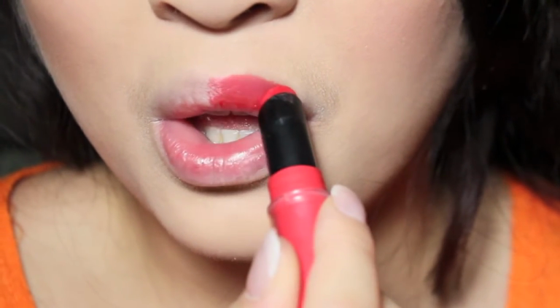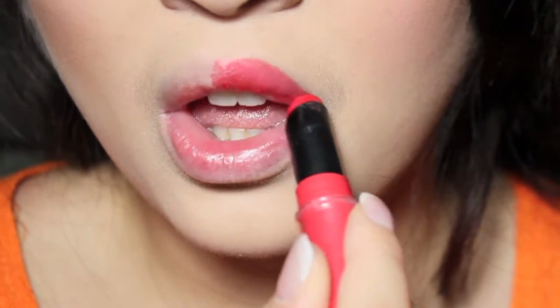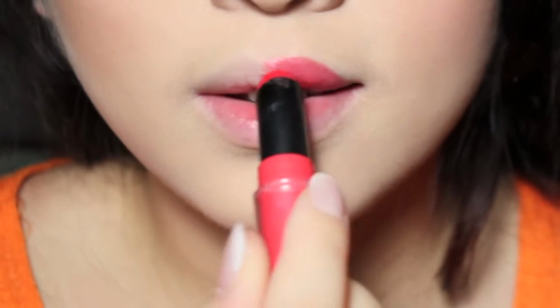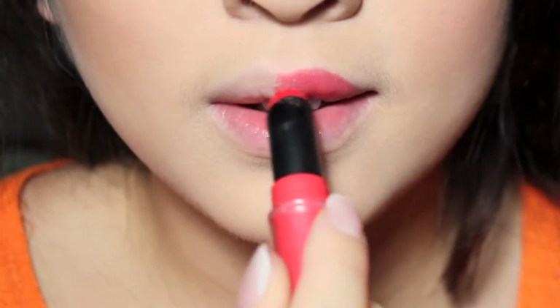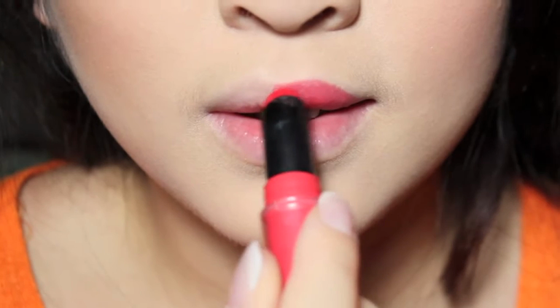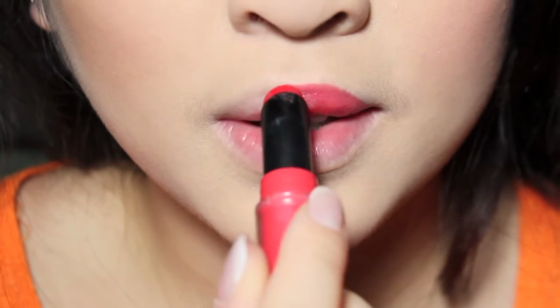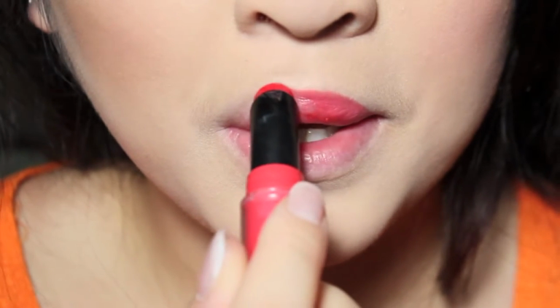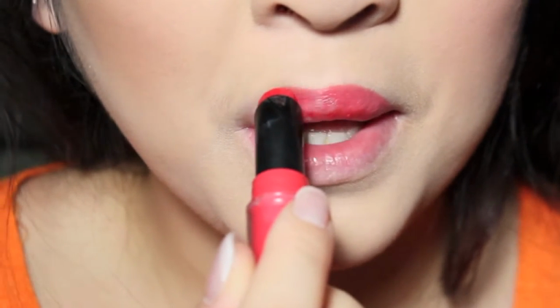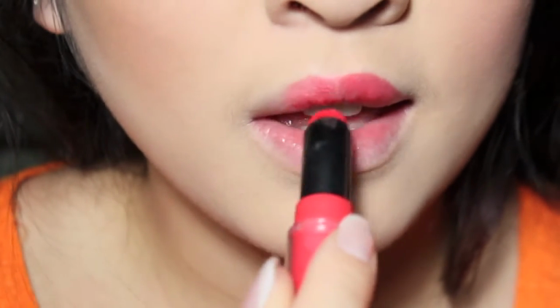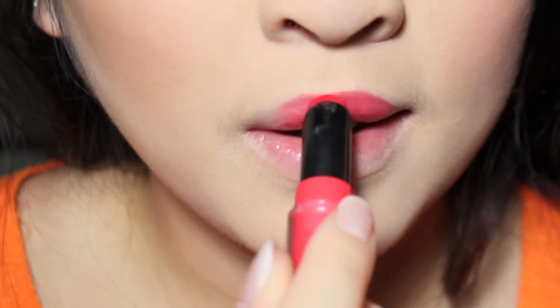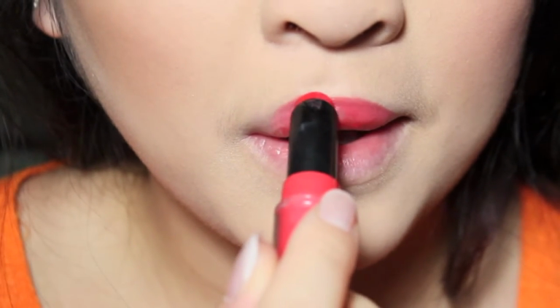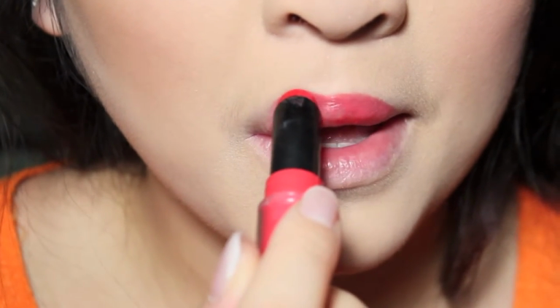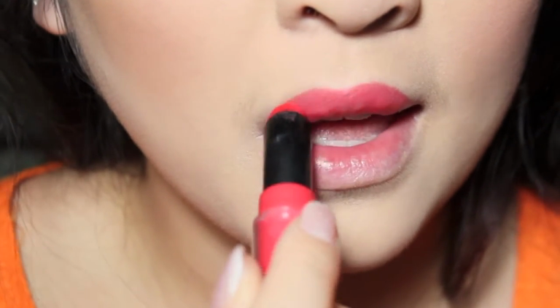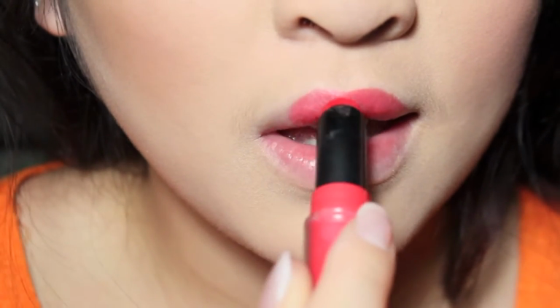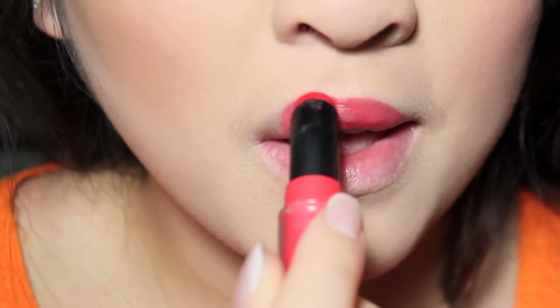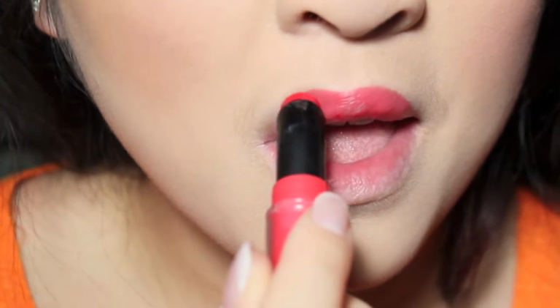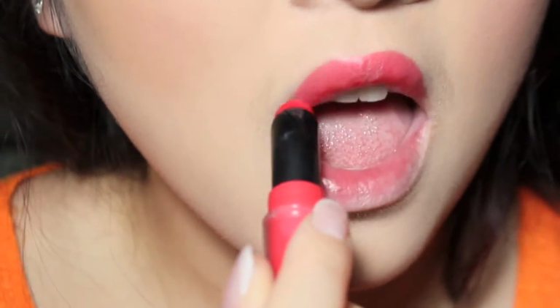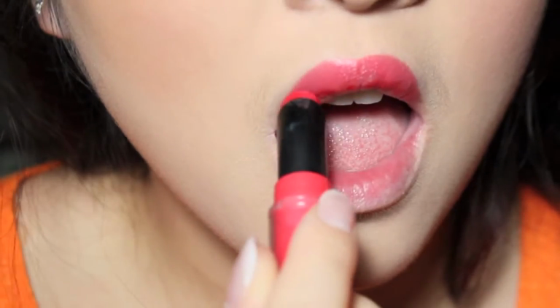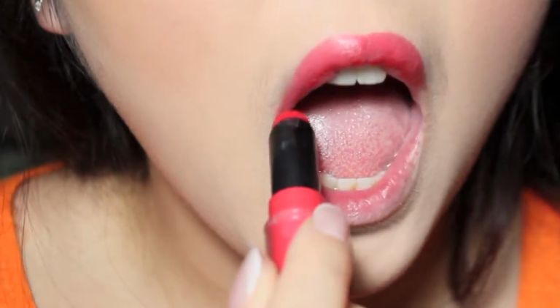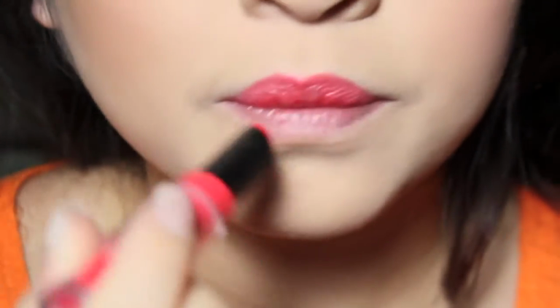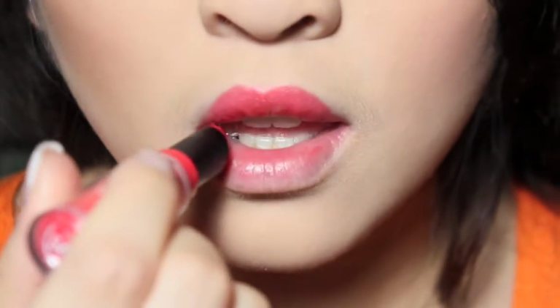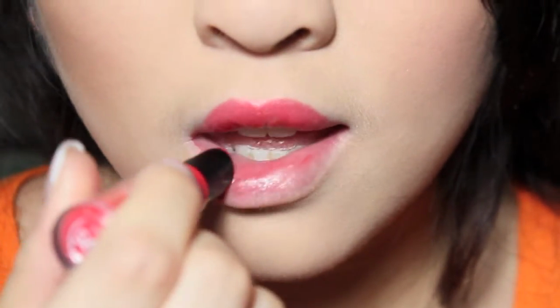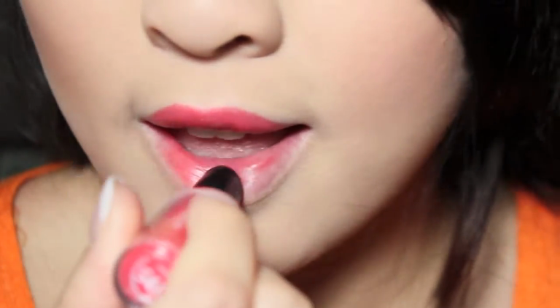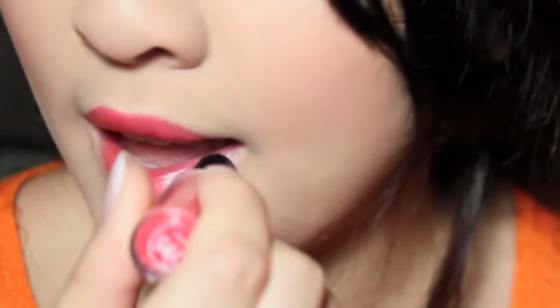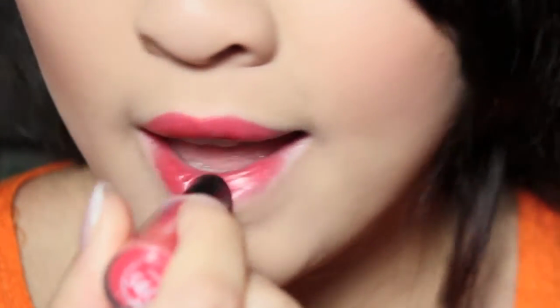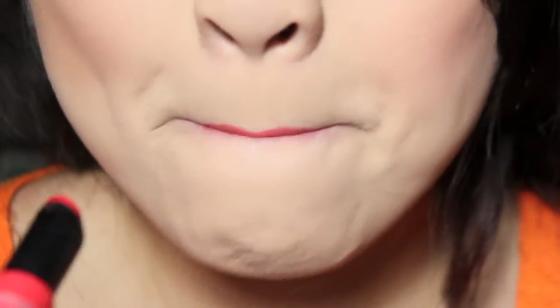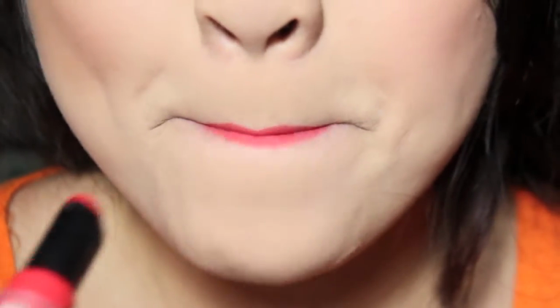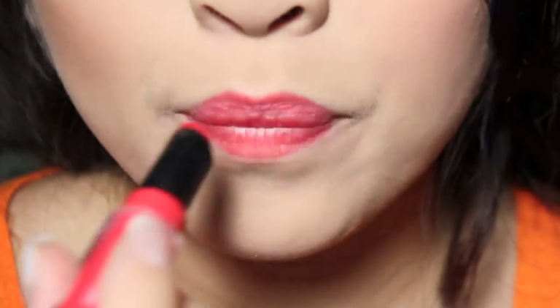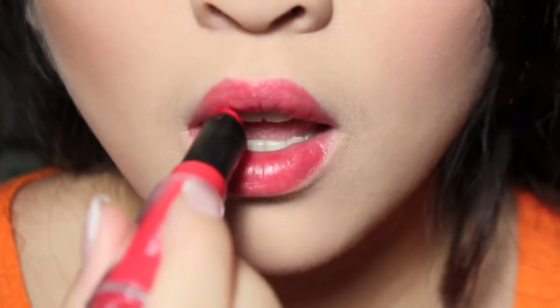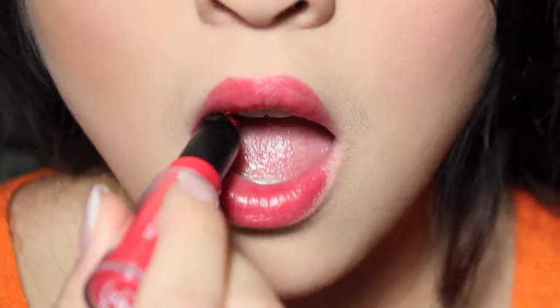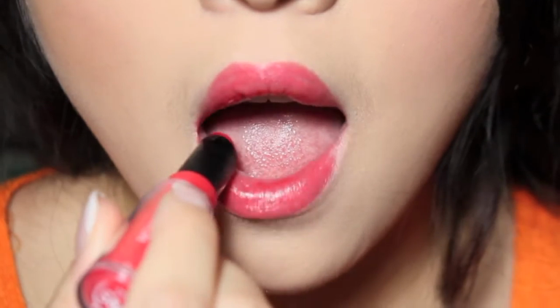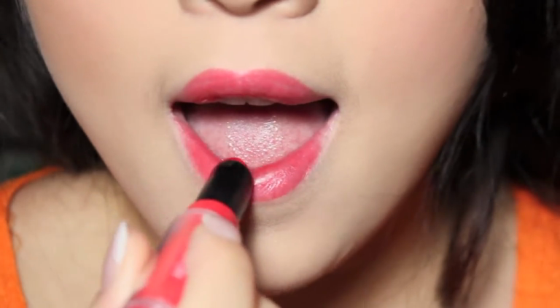I think it's in the Color Stay line, and I'm going to apply this one first just as the first layer base, because once this is set it does not move.